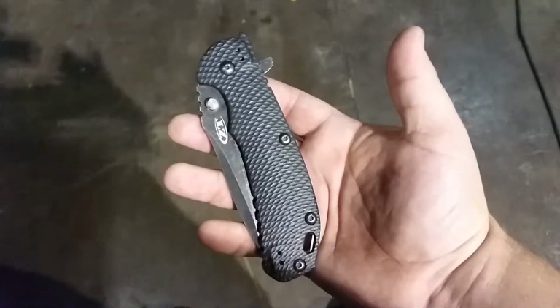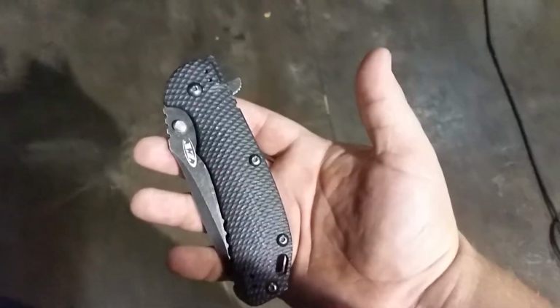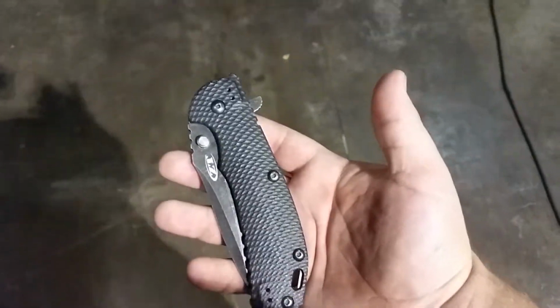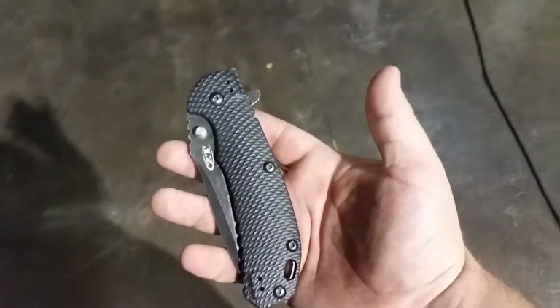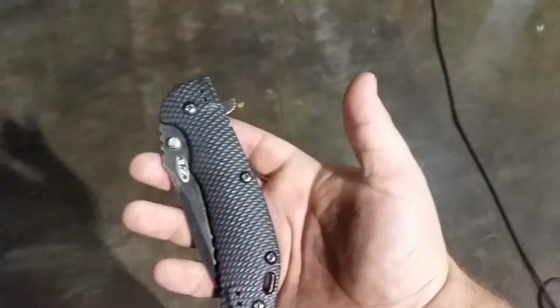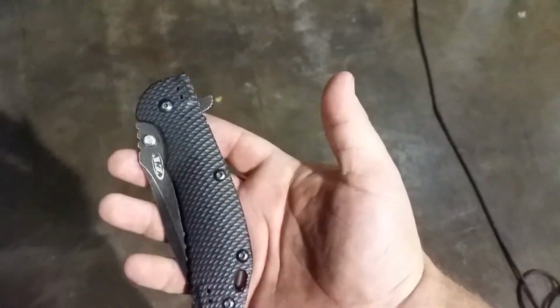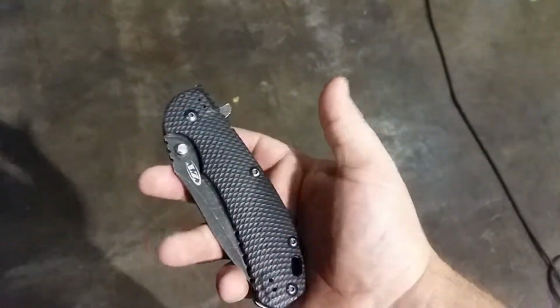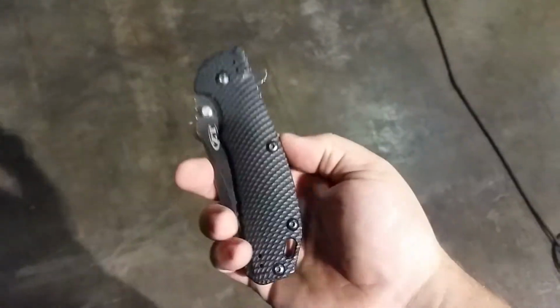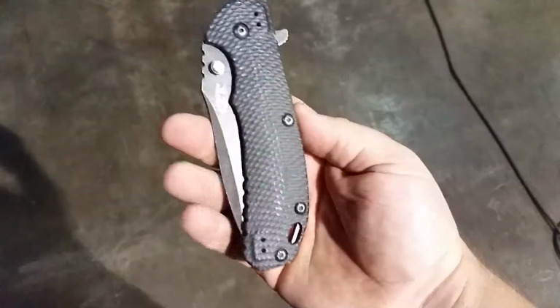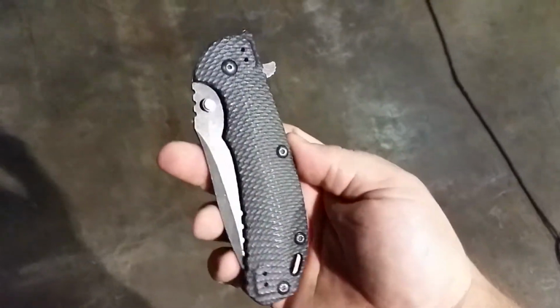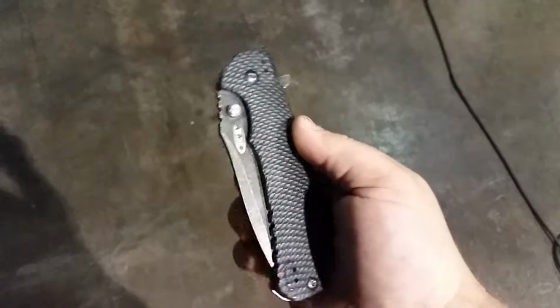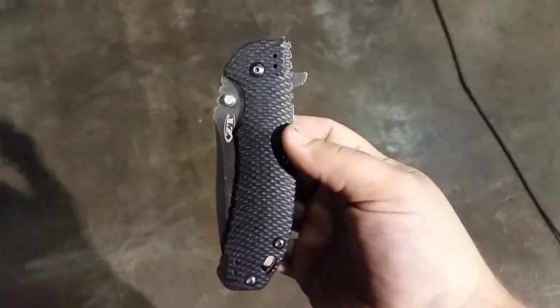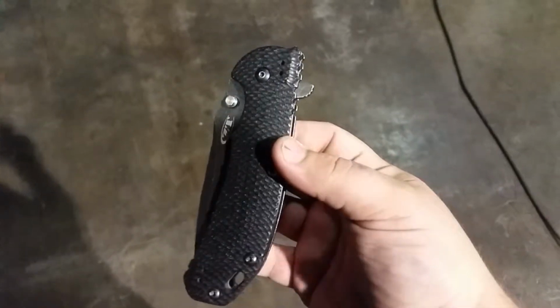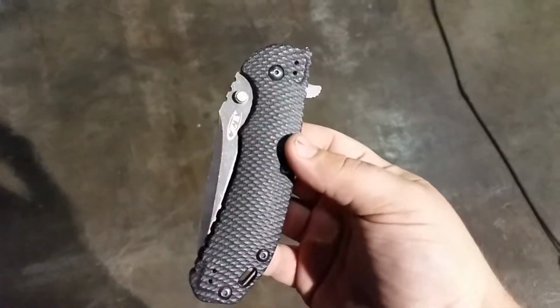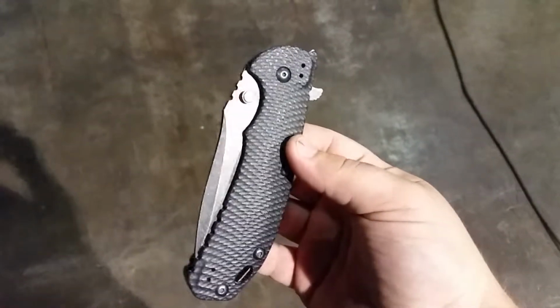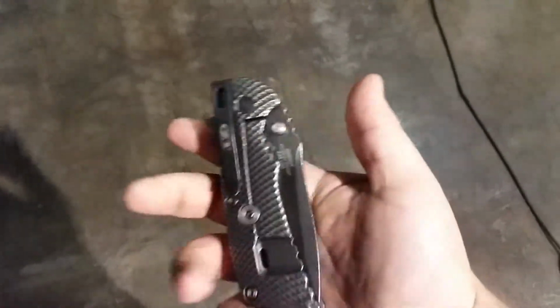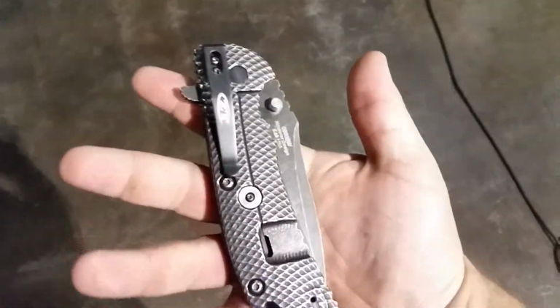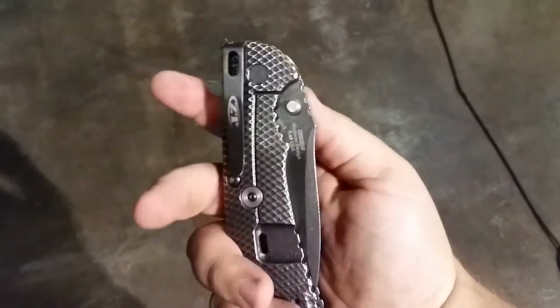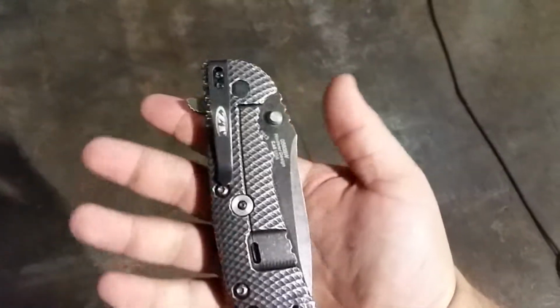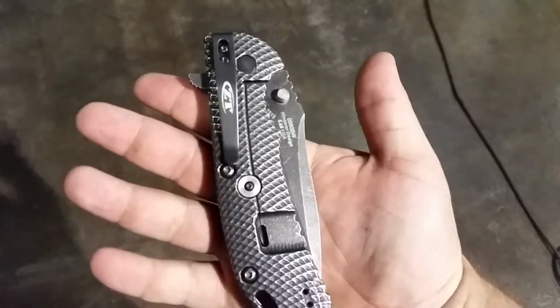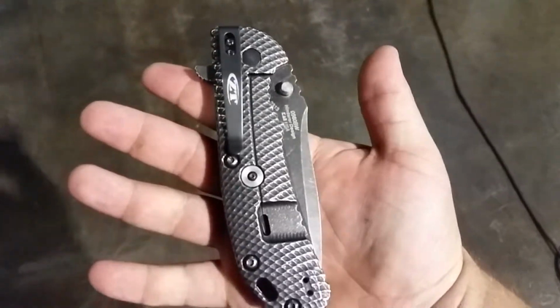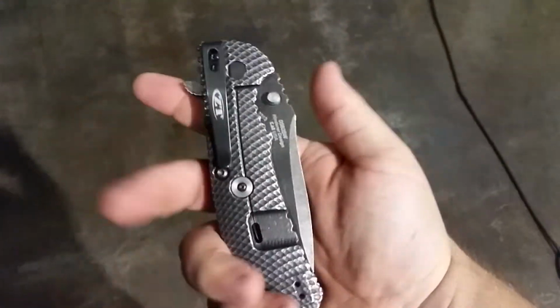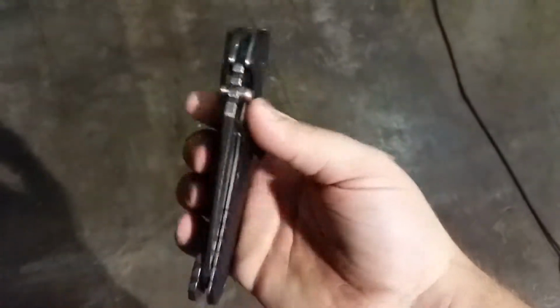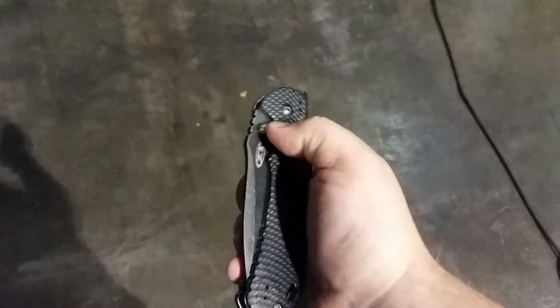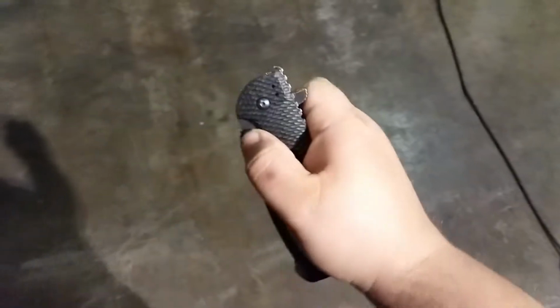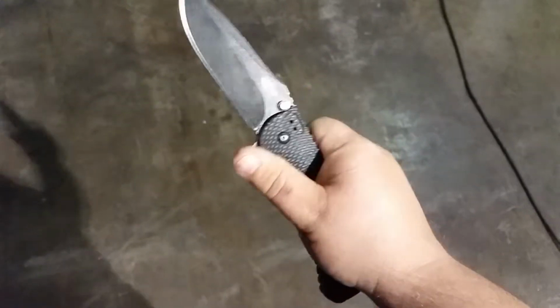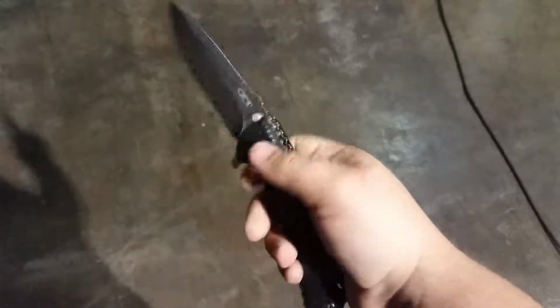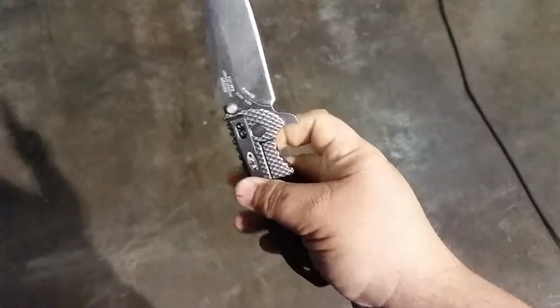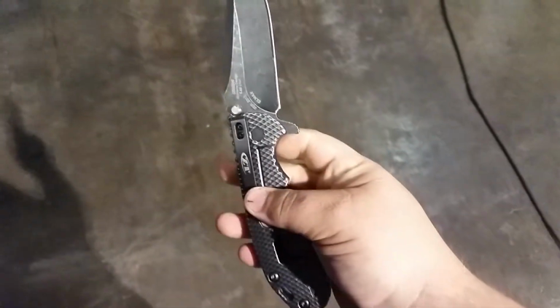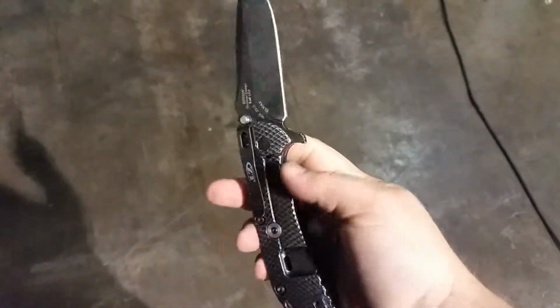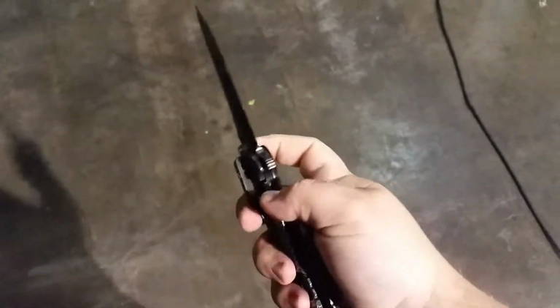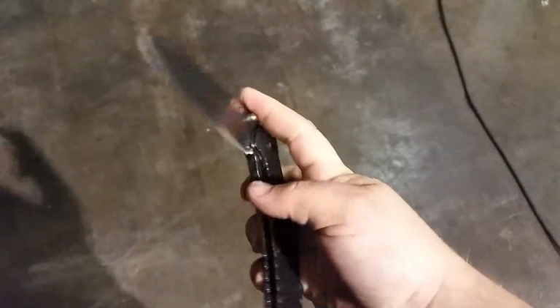I got asked about this yesterday — or at least I noticed it yesterday — about whether or not mine's really hard to open. Well, it is if you don't know how to open it right. Opens just fine.